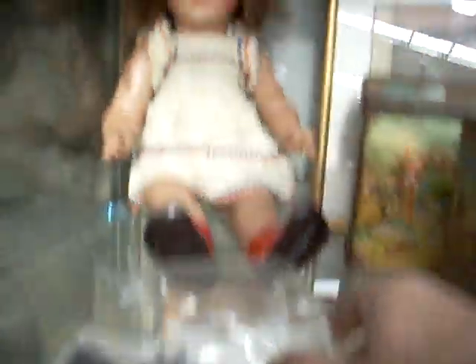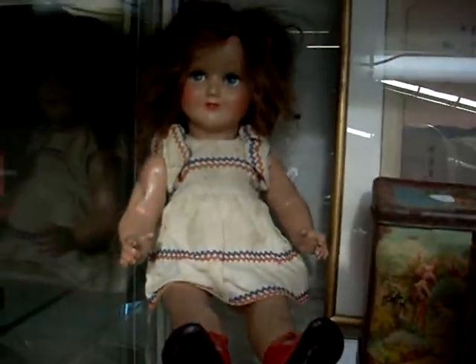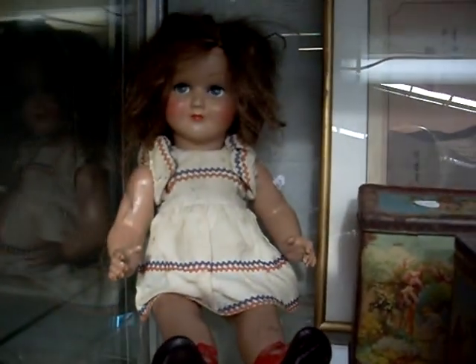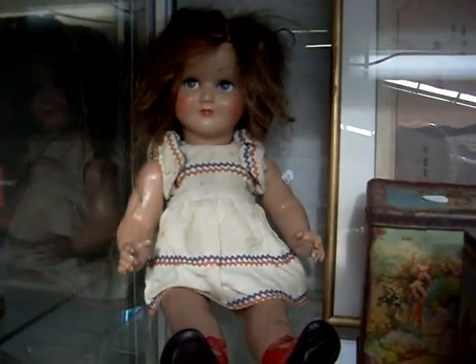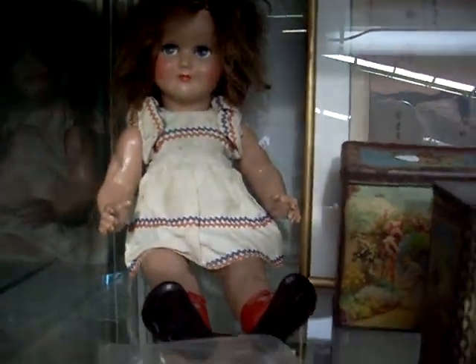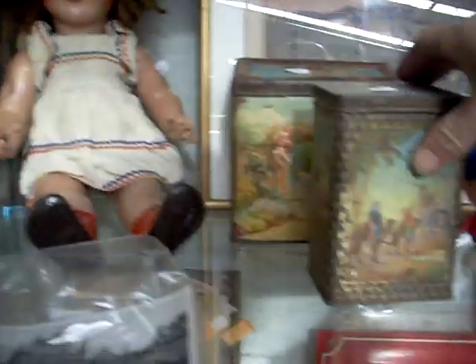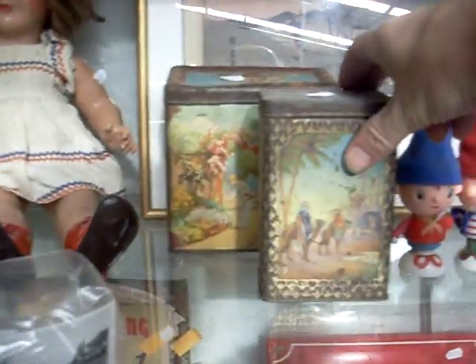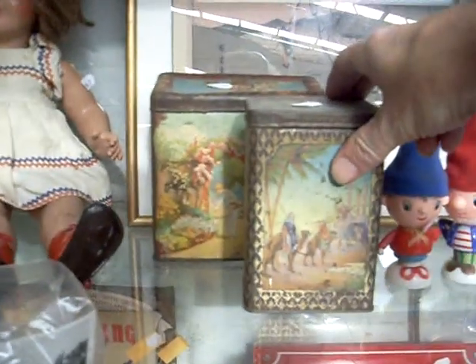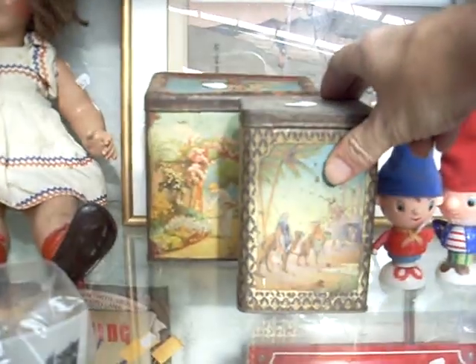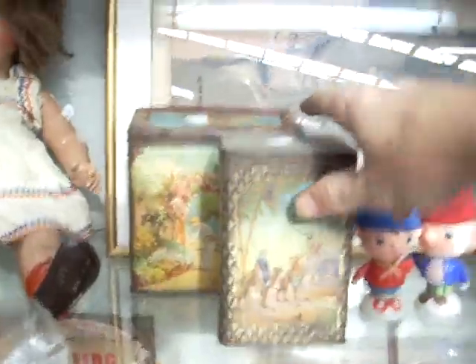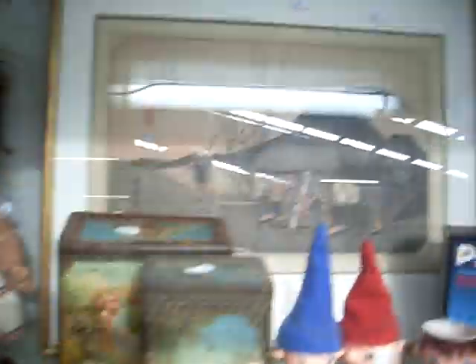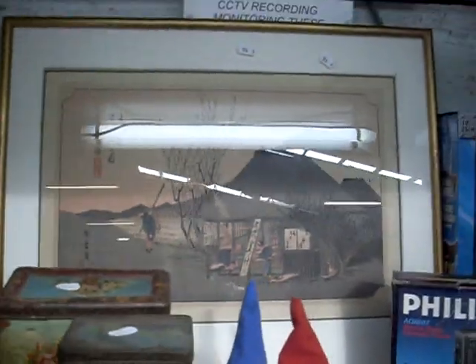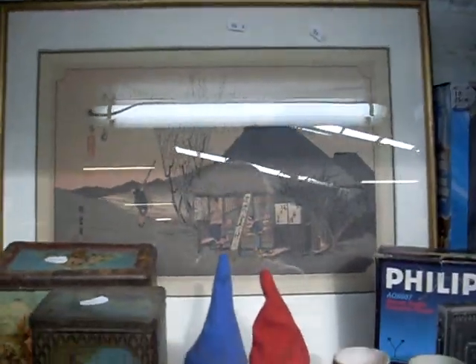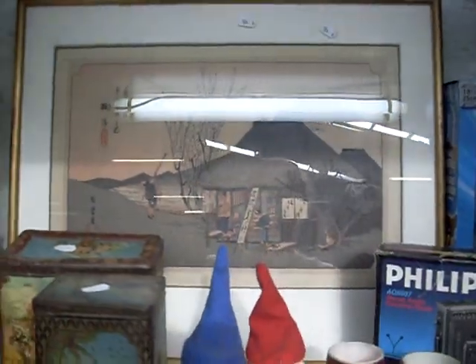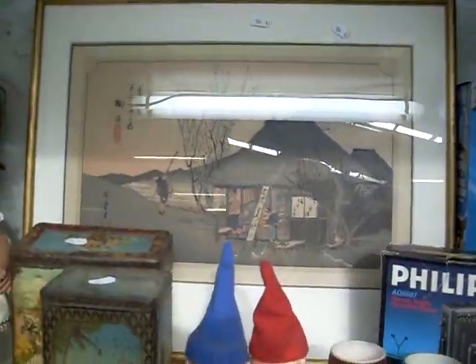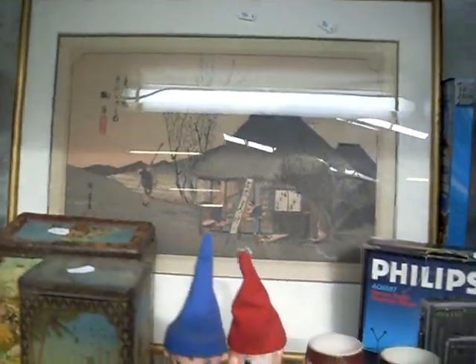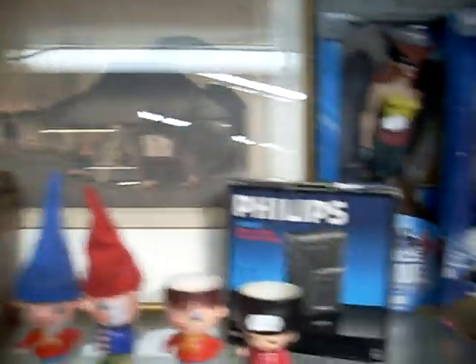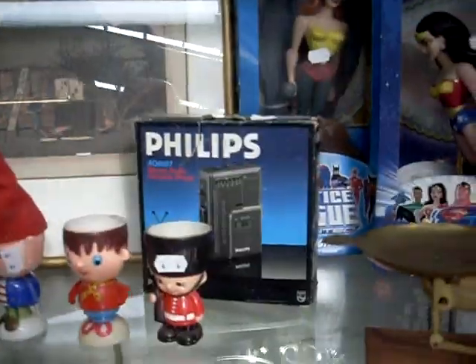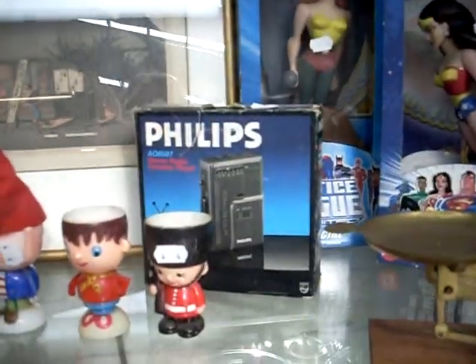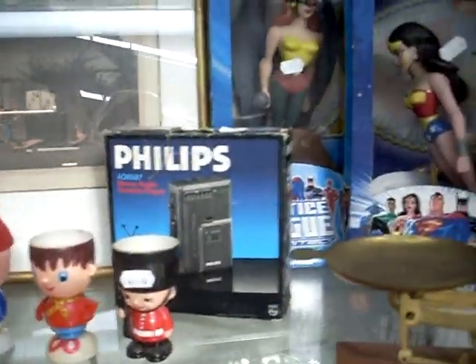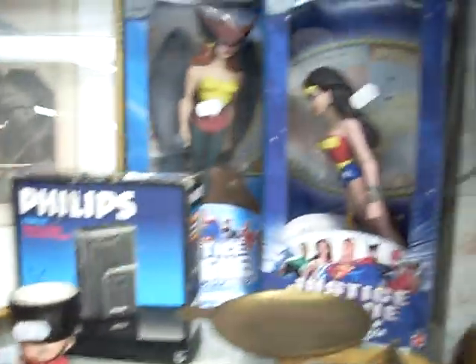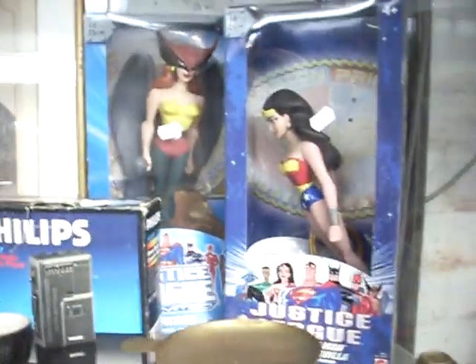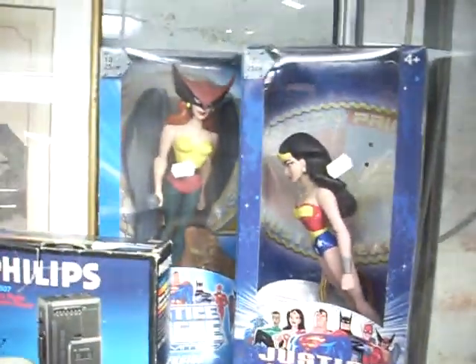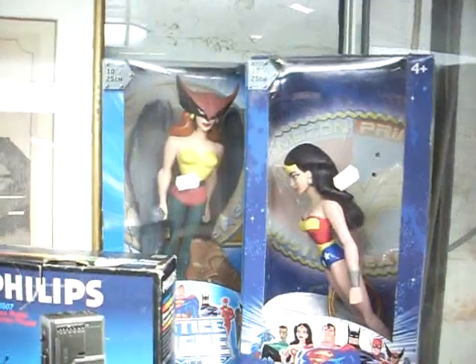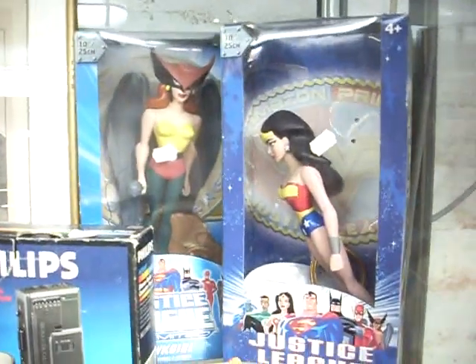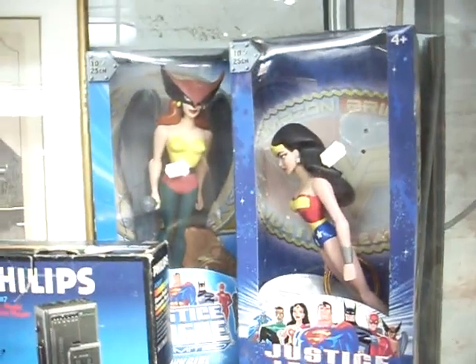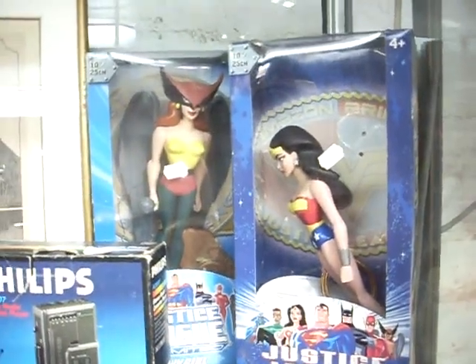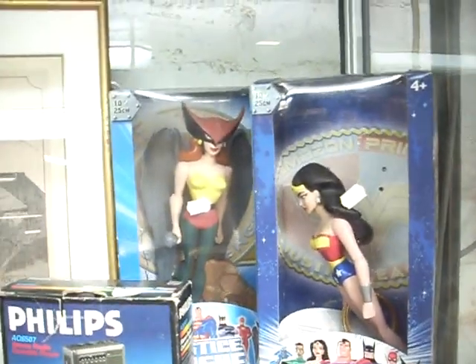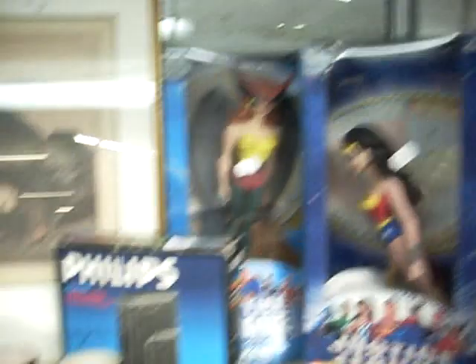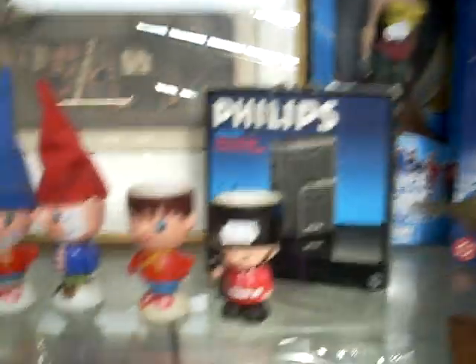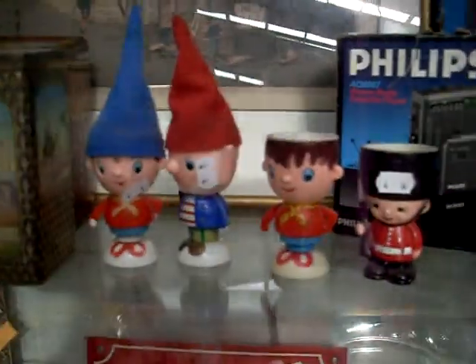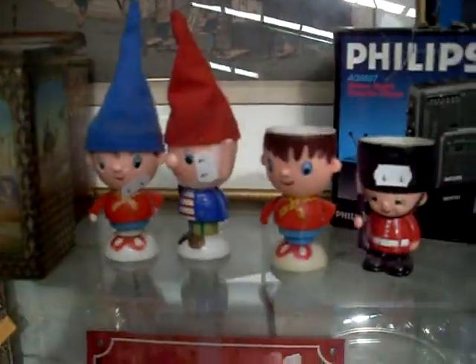Lovely old doll, couple of nice tins. Japanese woodblock print over the back. Cool little boxed Walkman, and the two superheroes in their boxes as well.